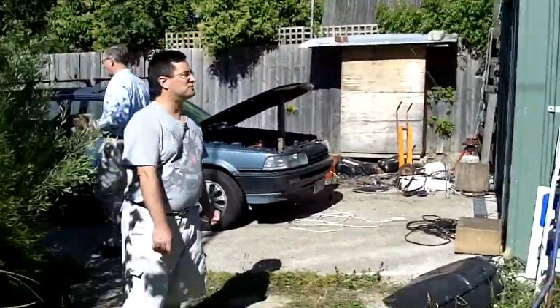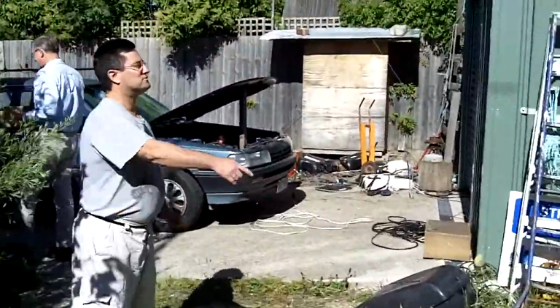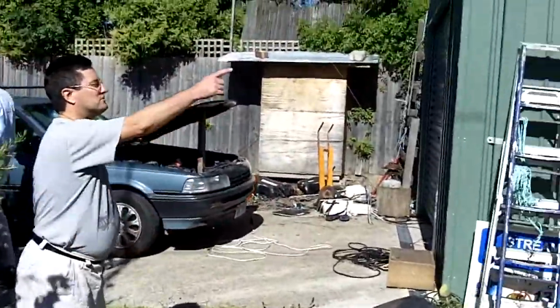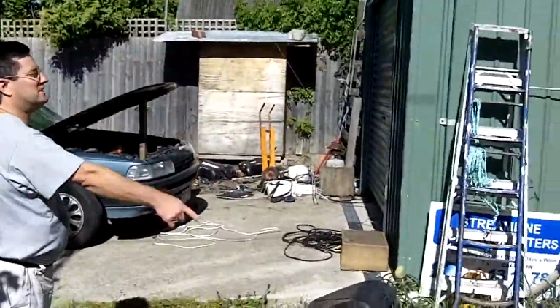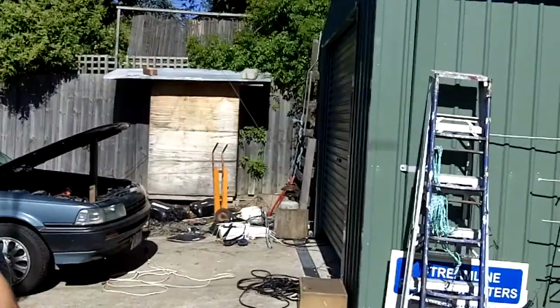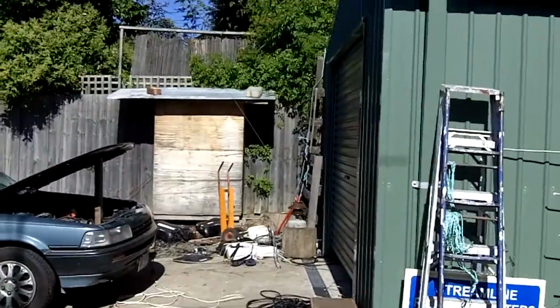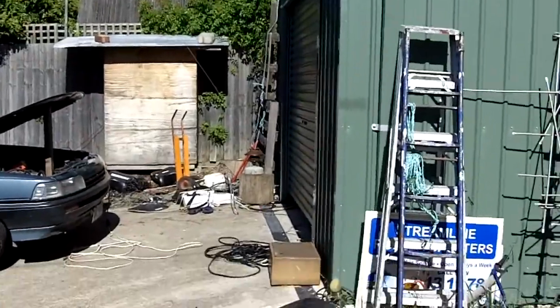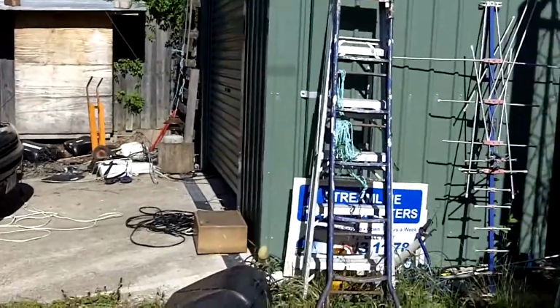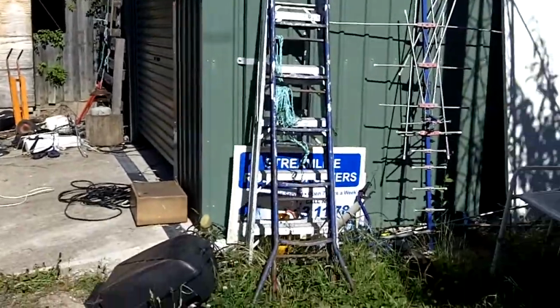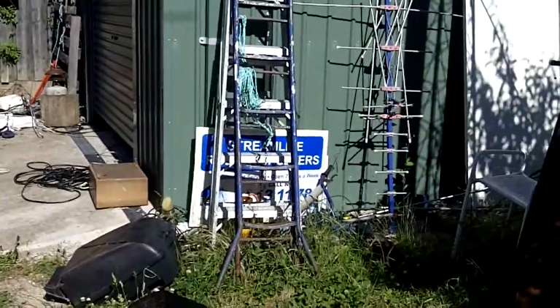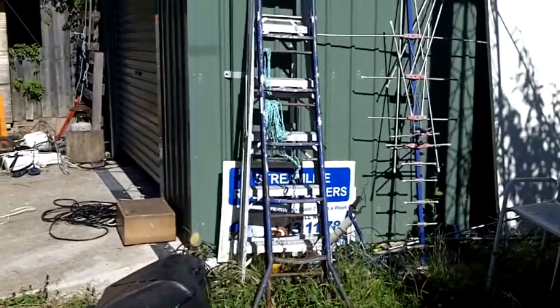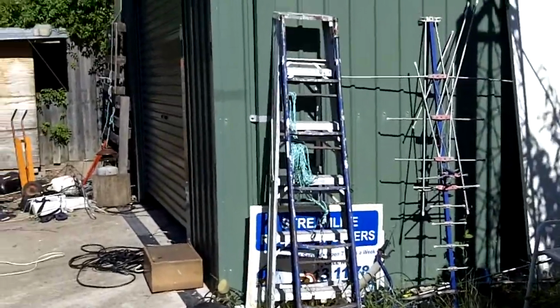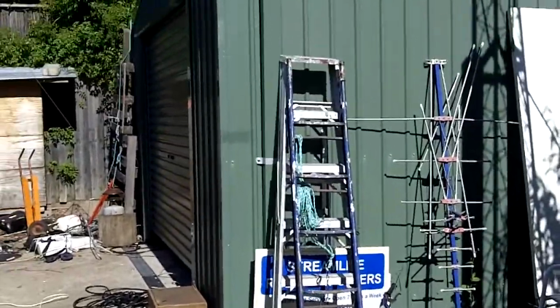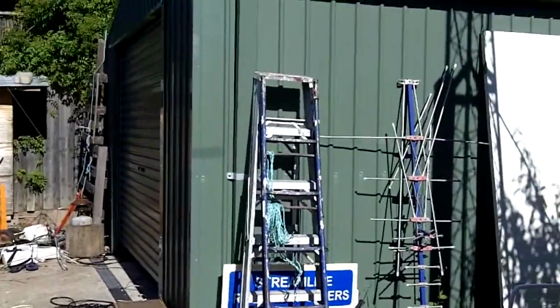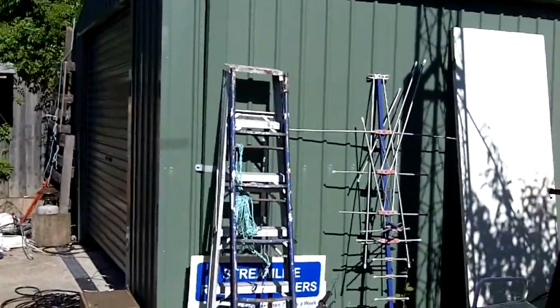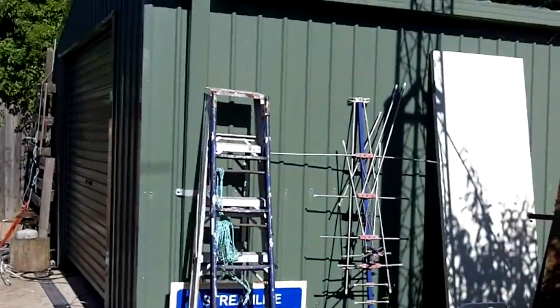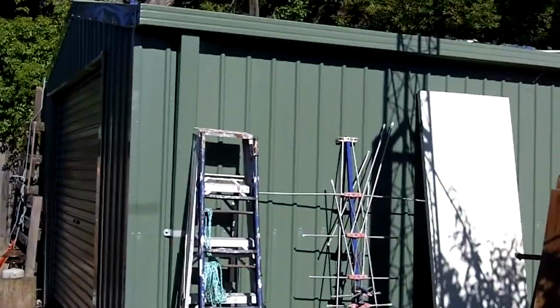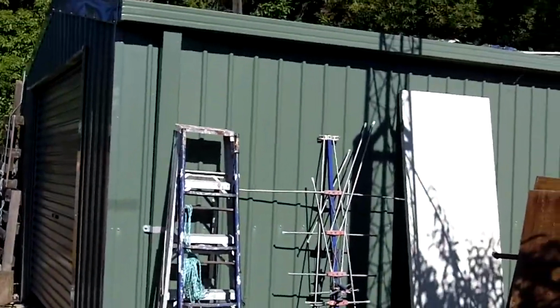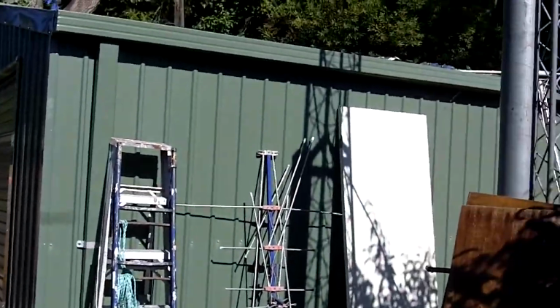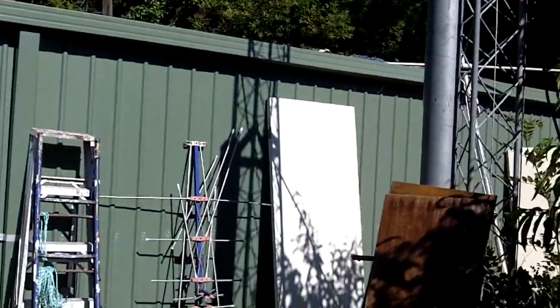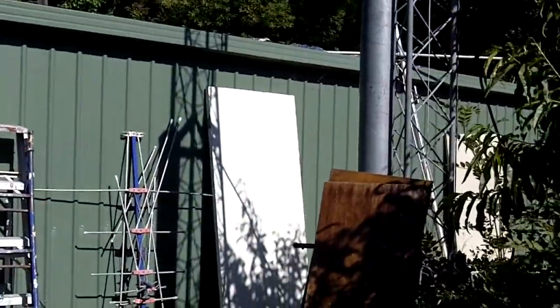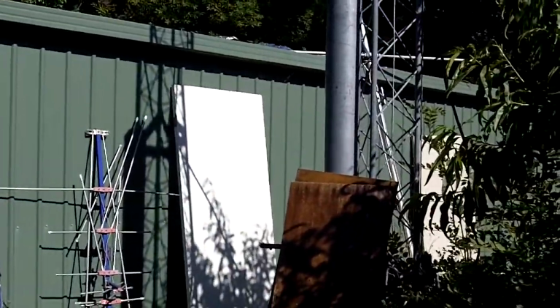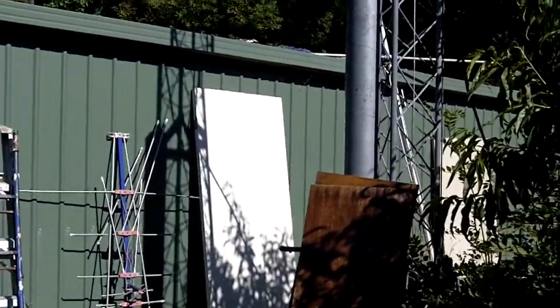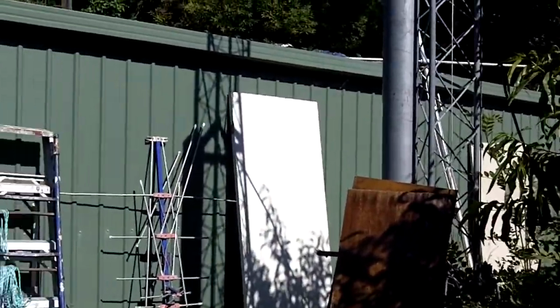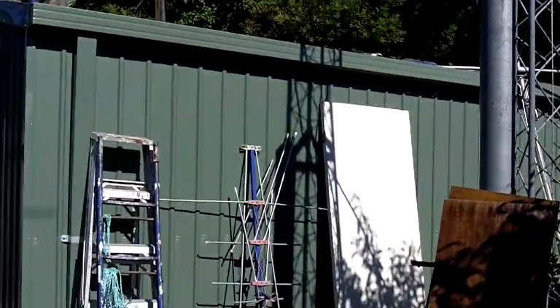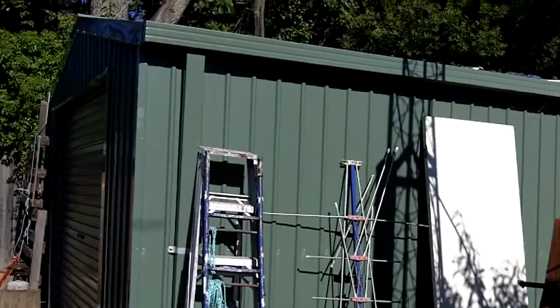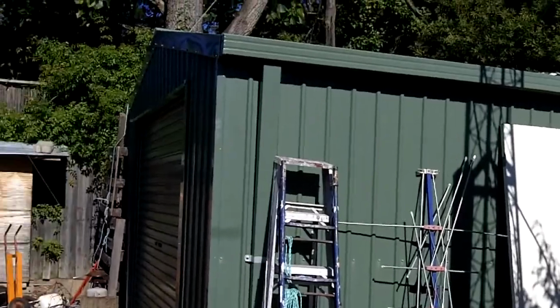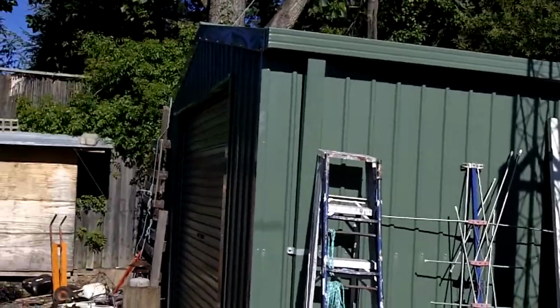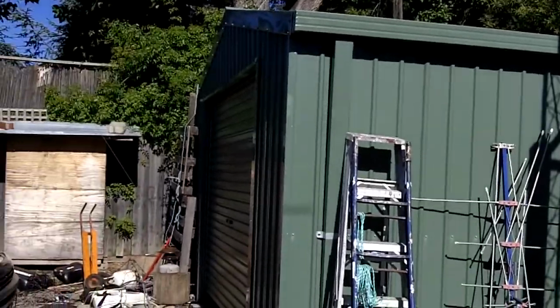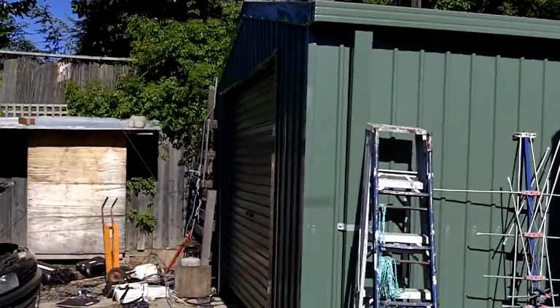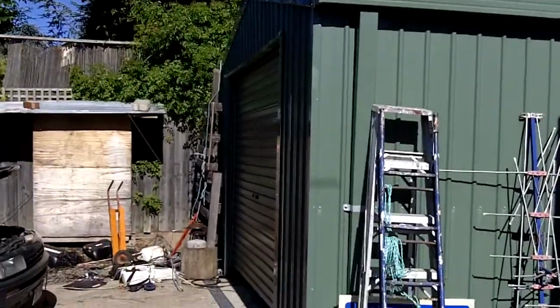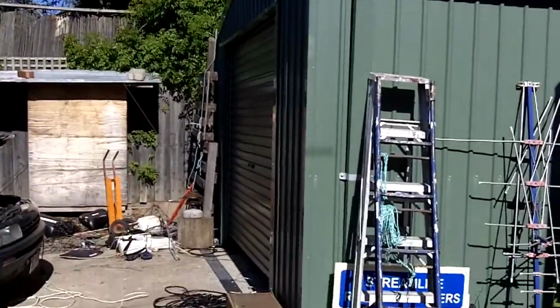This monstrosity here cost copious amounts of money. Oh, that's the garage that was waiting to go in for a long time. Yes, that was the one.